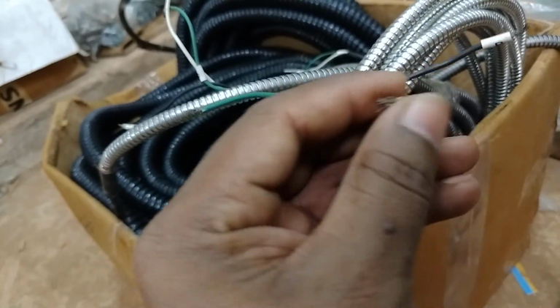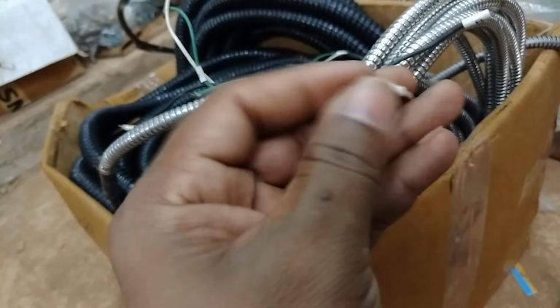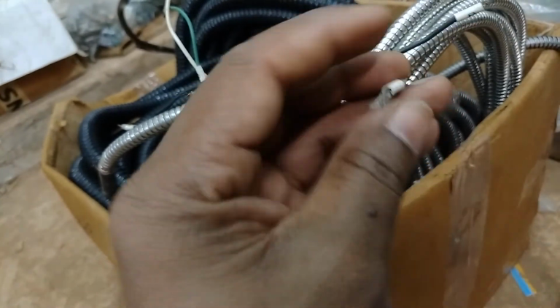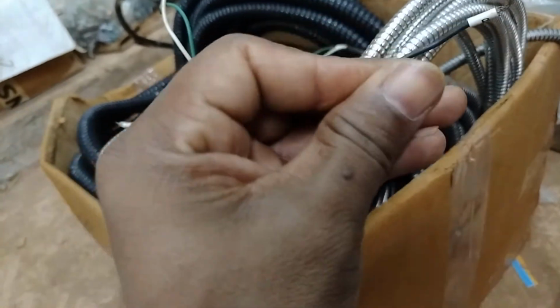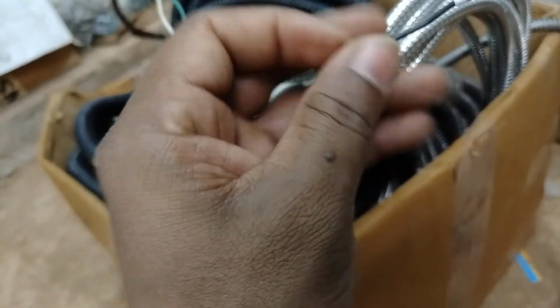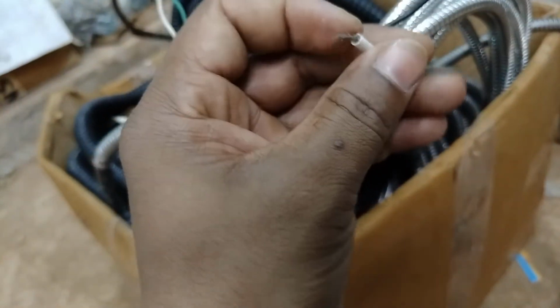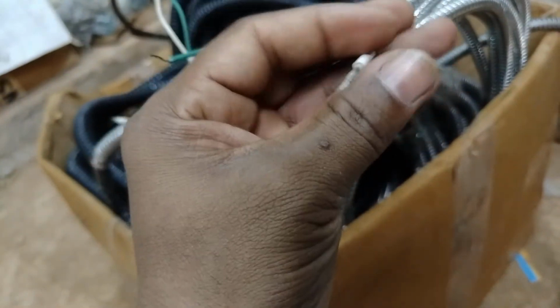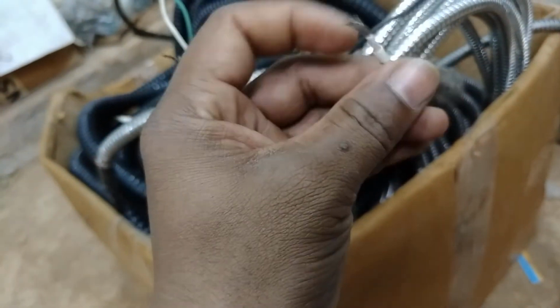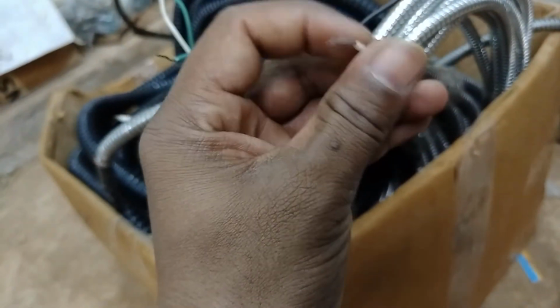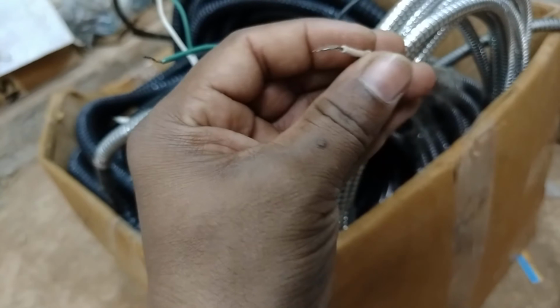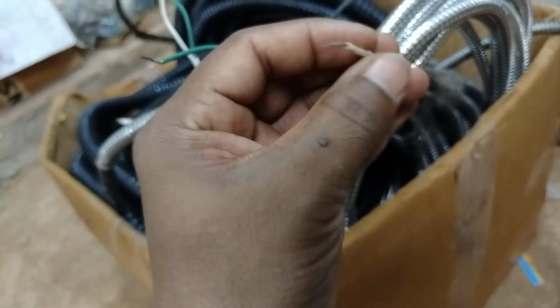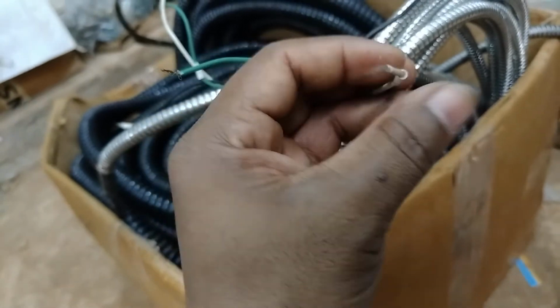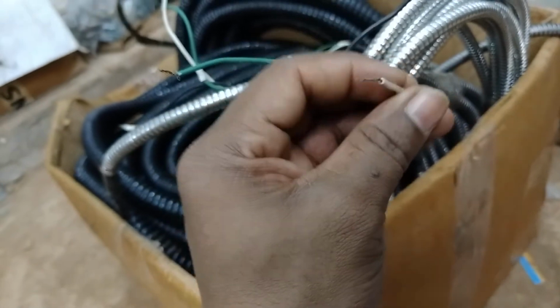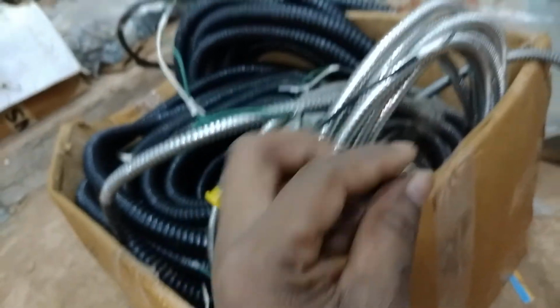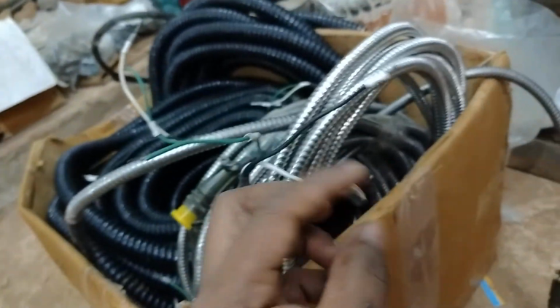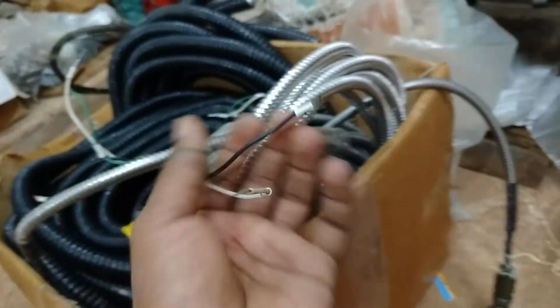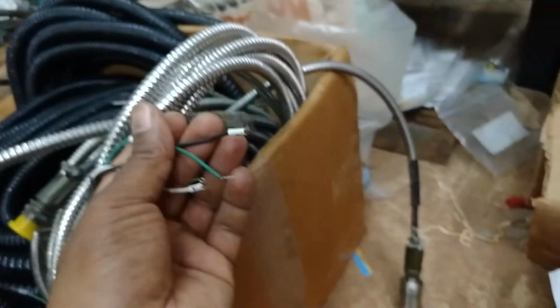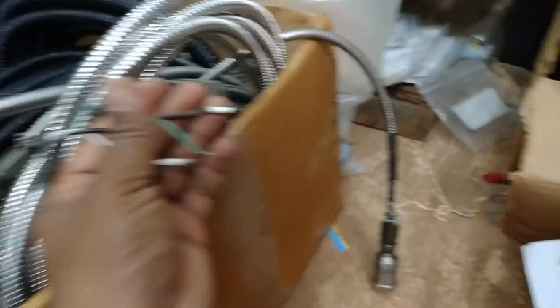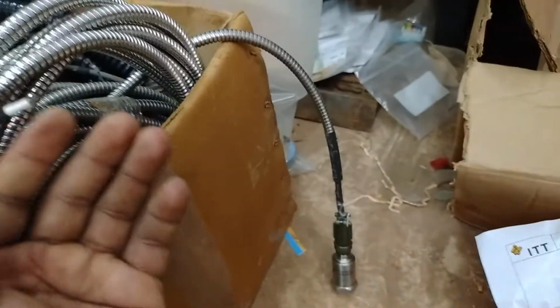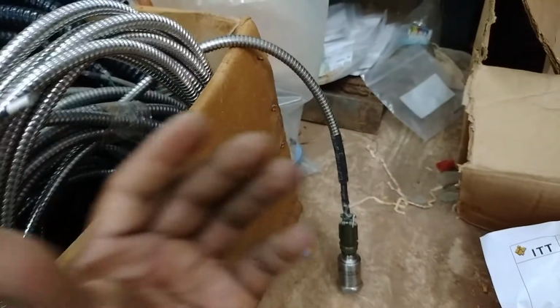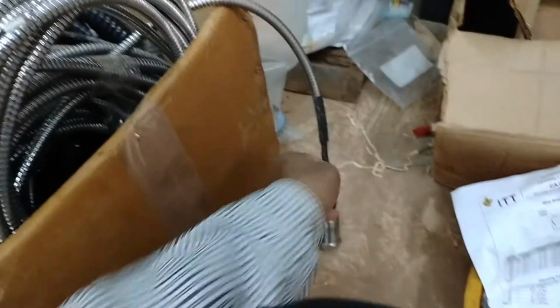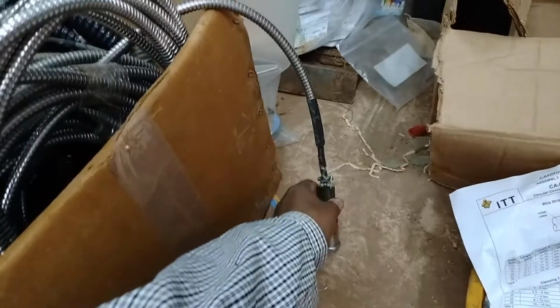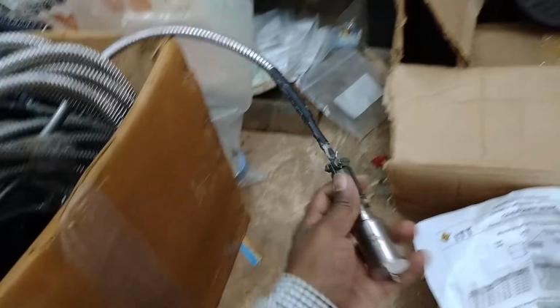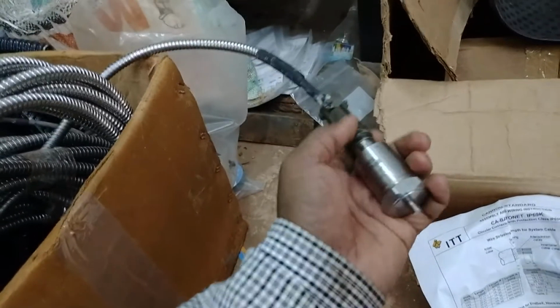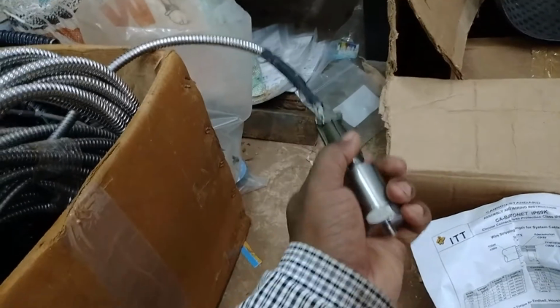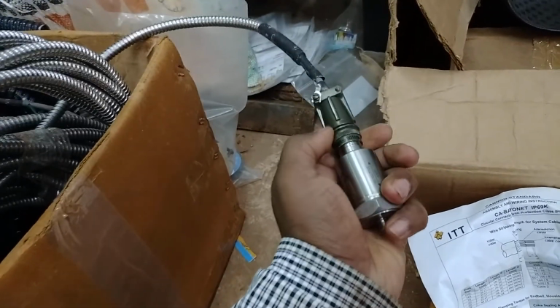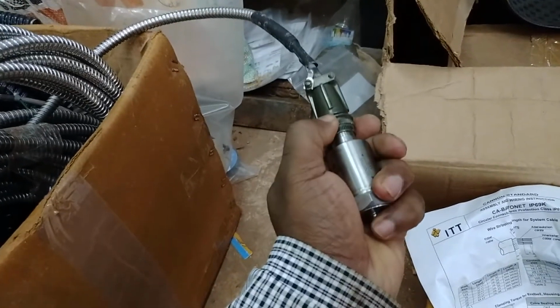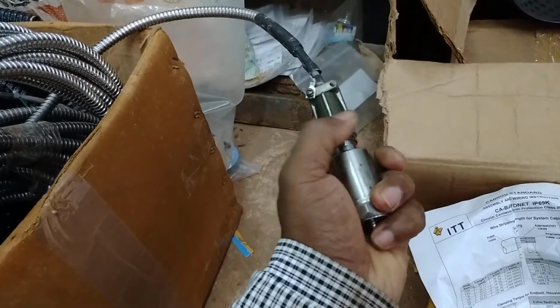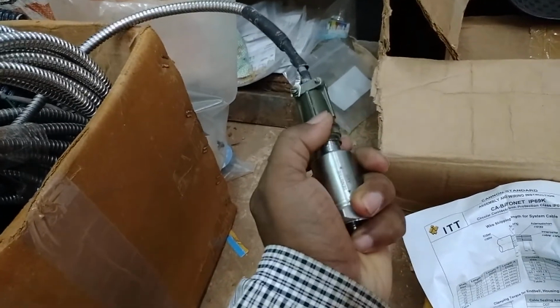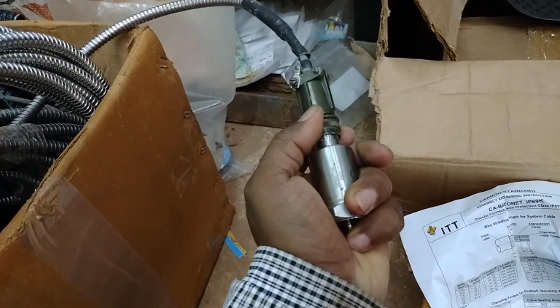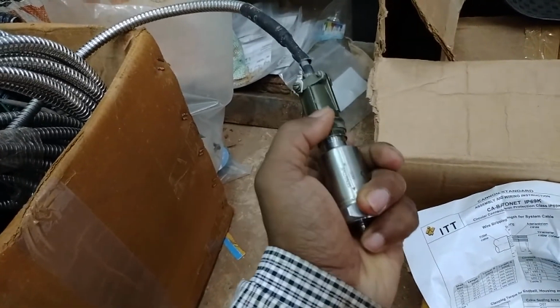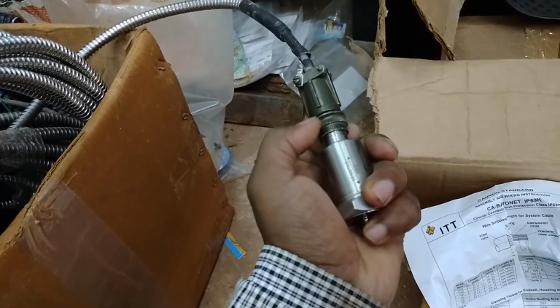It is connected to a termination board for getting the output. Thank you for showing interest in my video — please subscribe, like, and share with many people.